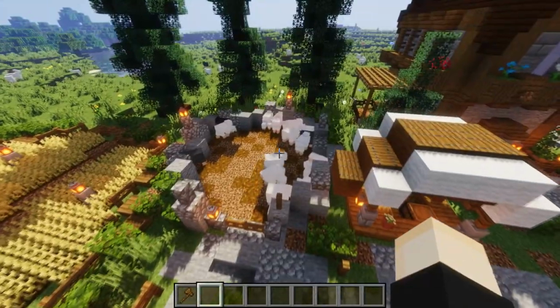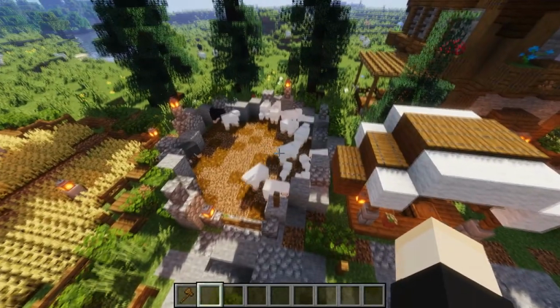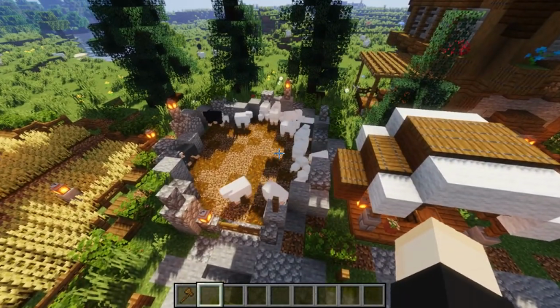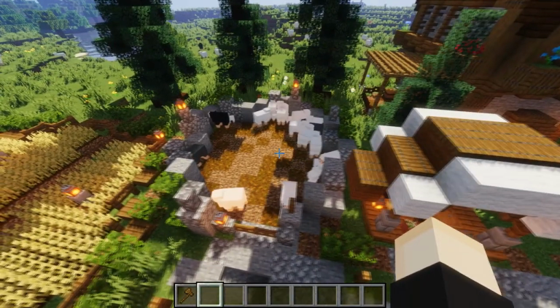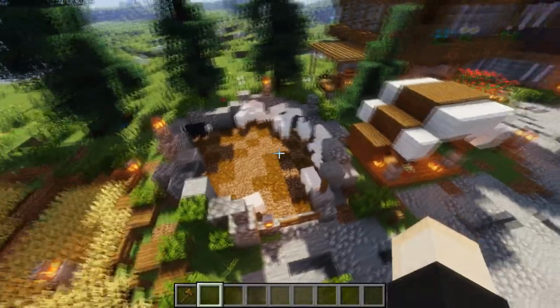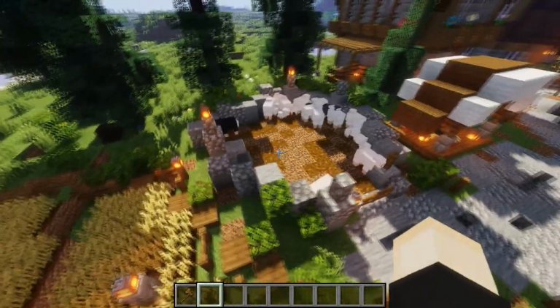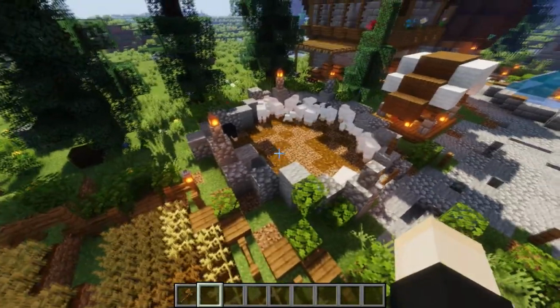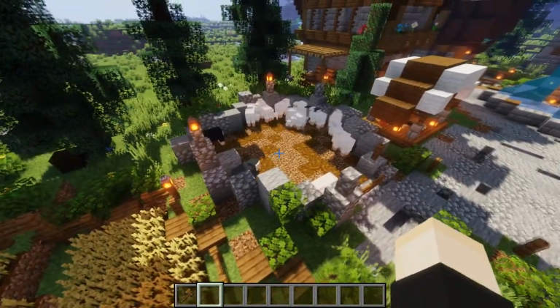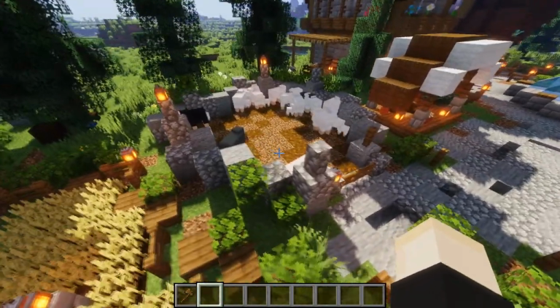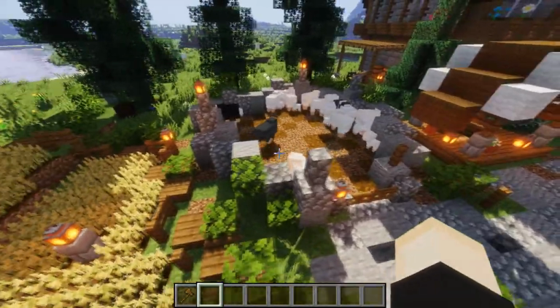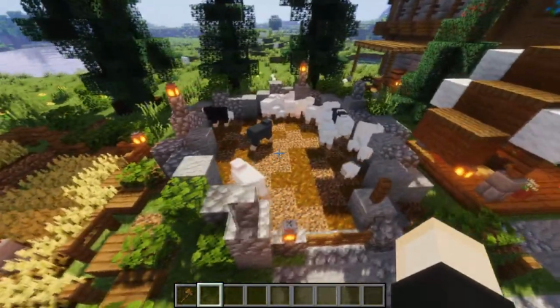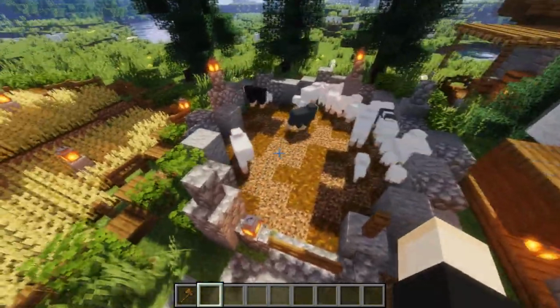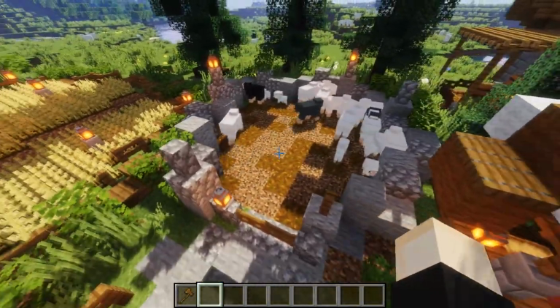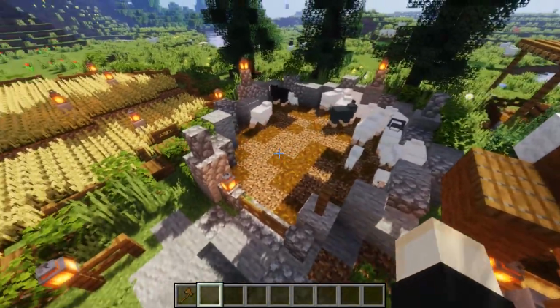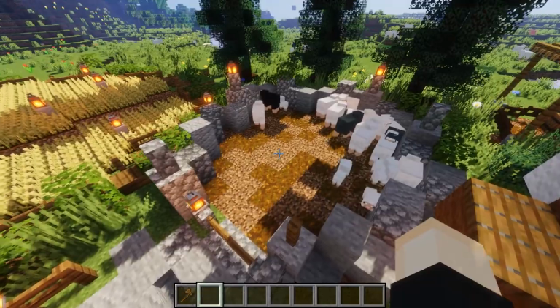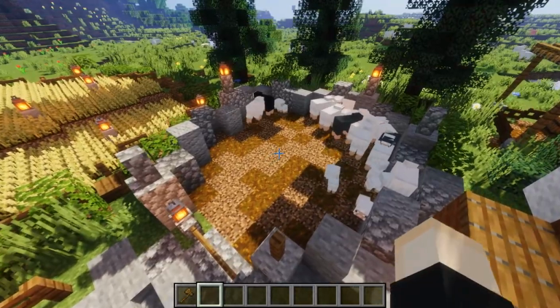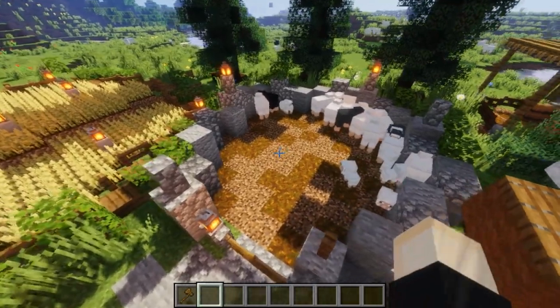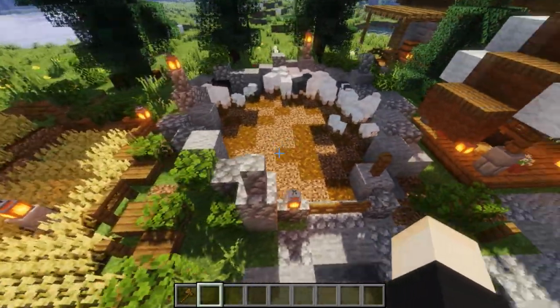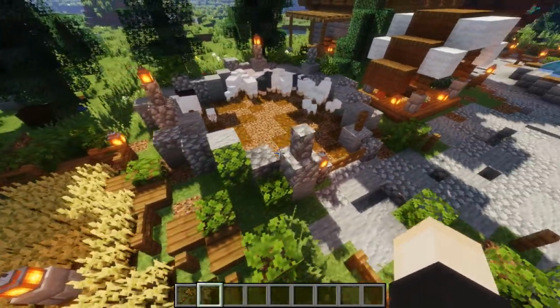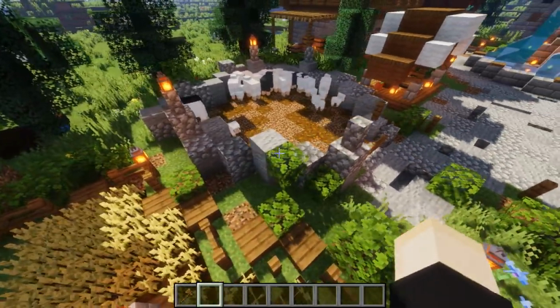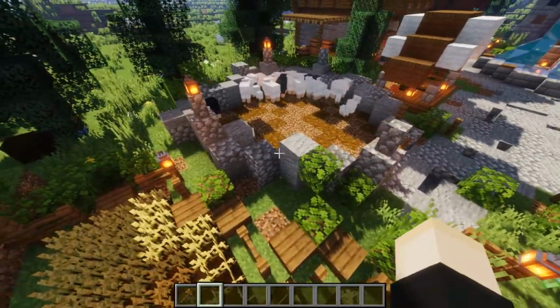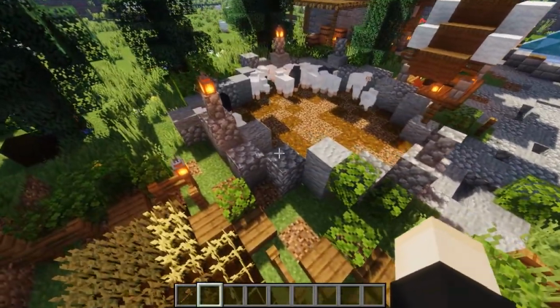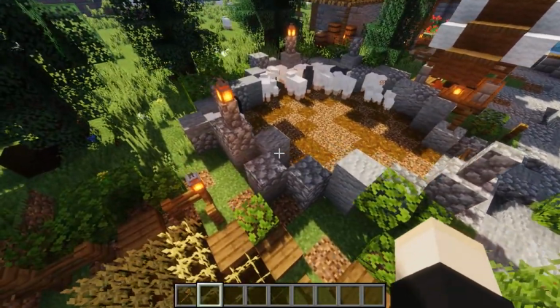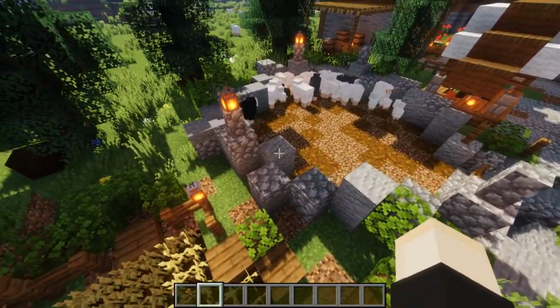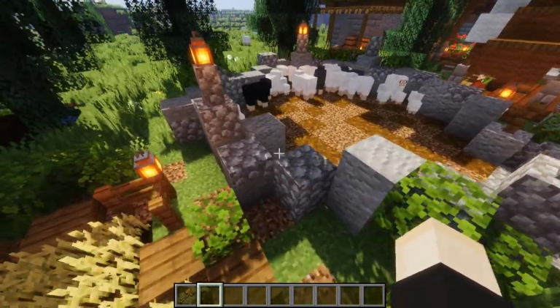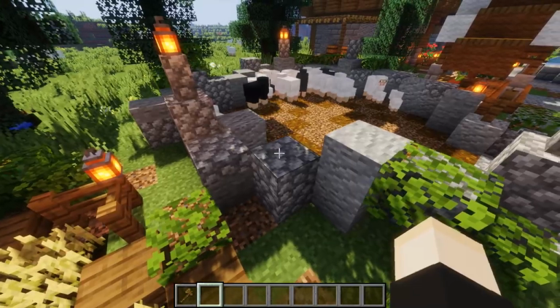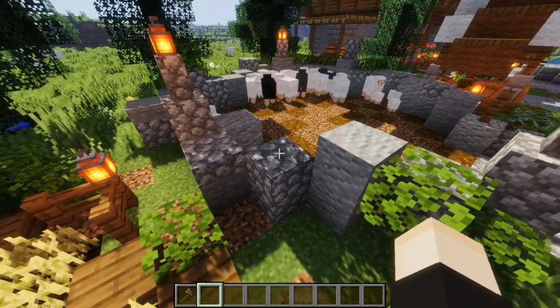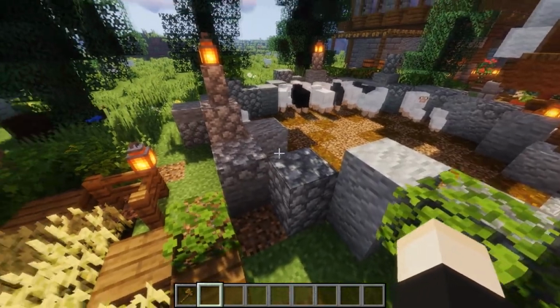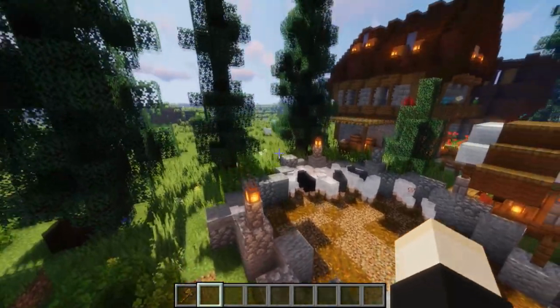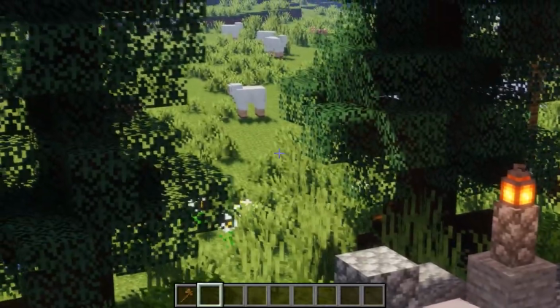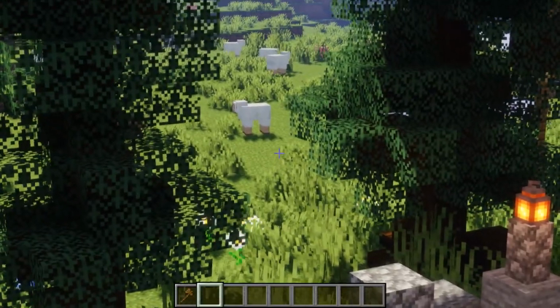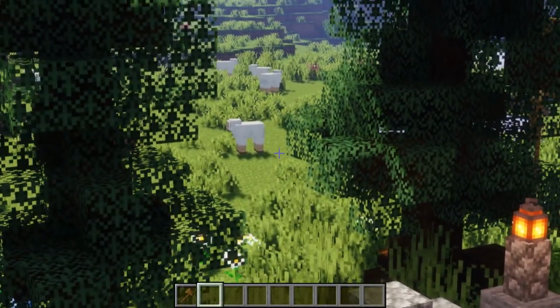Sticking to the farming side of things, you can have a custom animal pen. Don't just put a square row of fences and keep your sheep or cows in there. Build something like this — nice and simple — but just make sure all the walls are high enough for them not to escape. As you can see, I've had that problem.